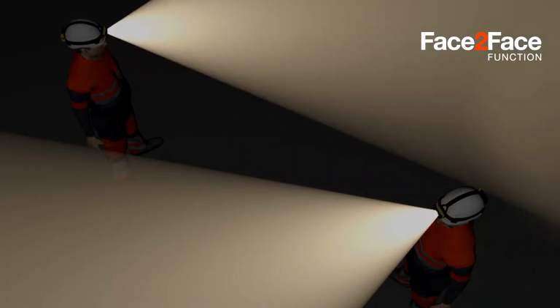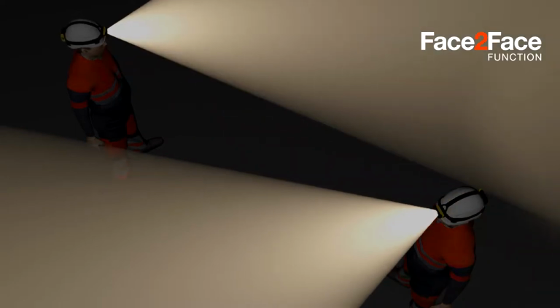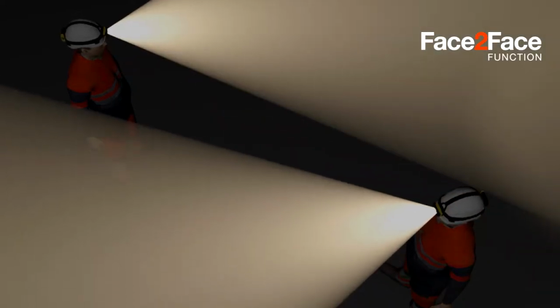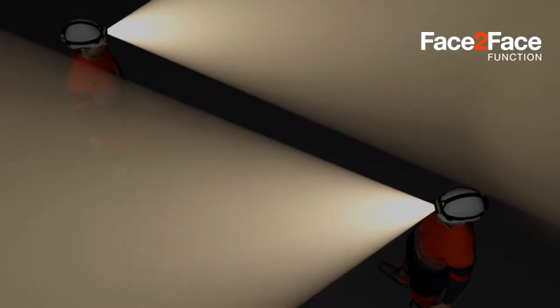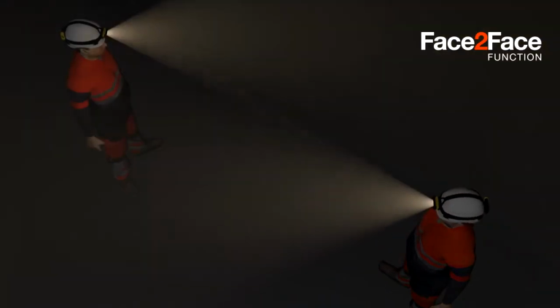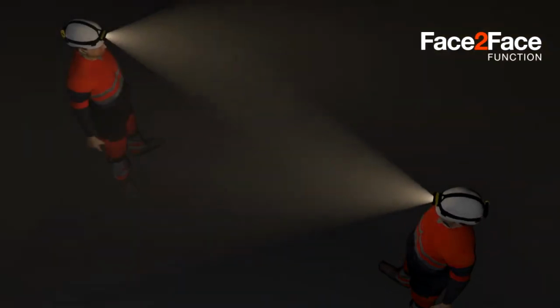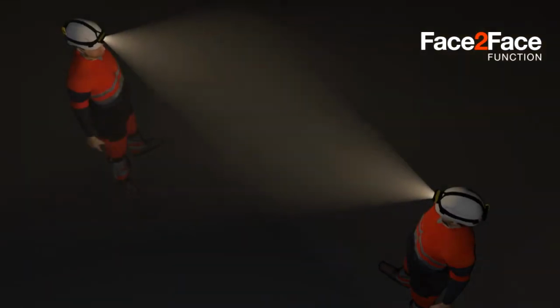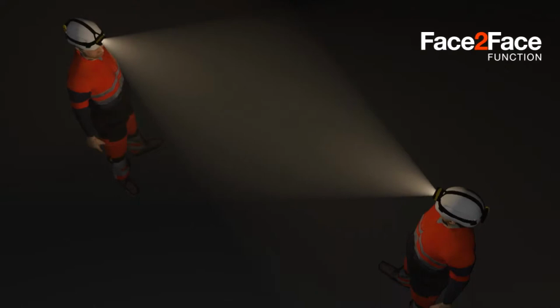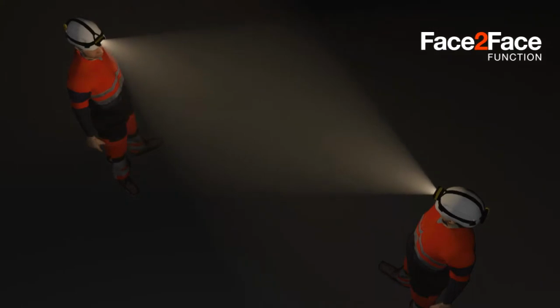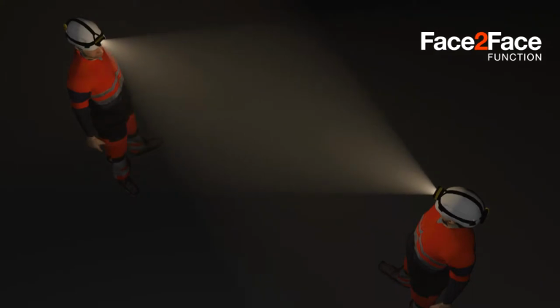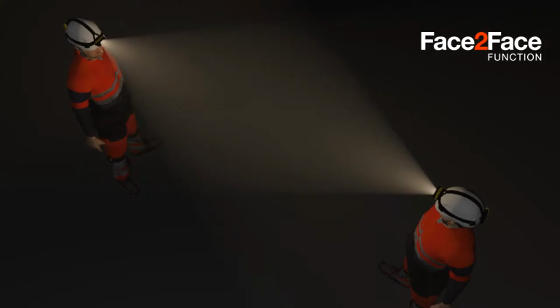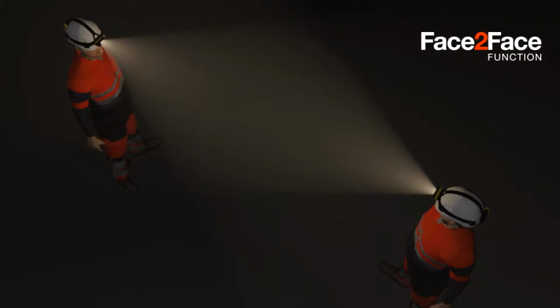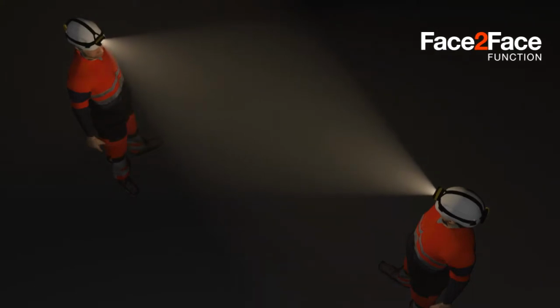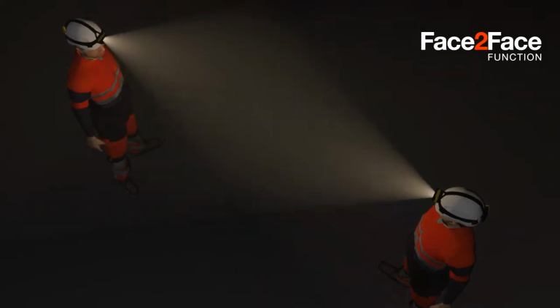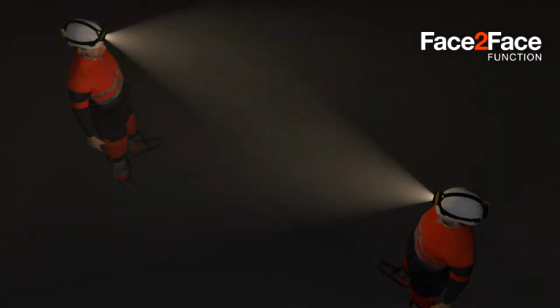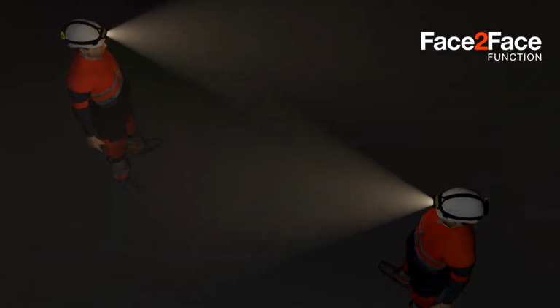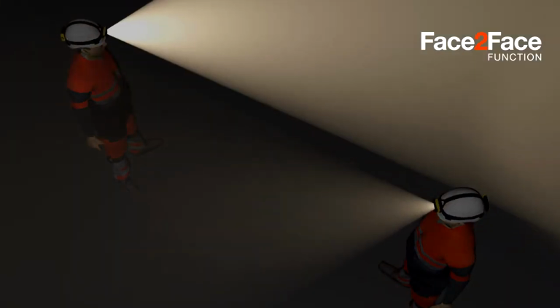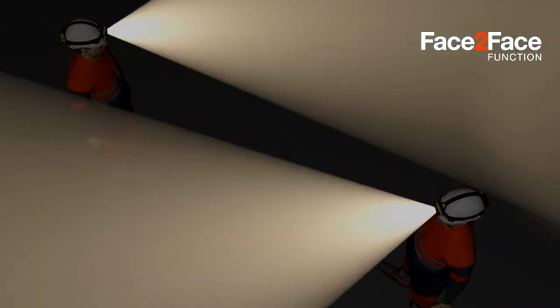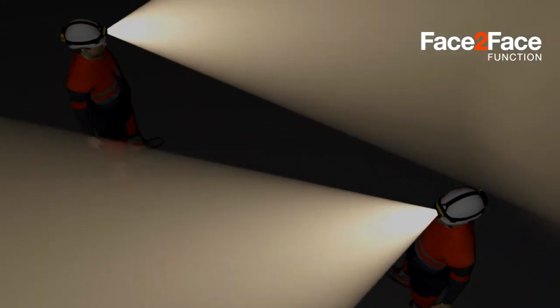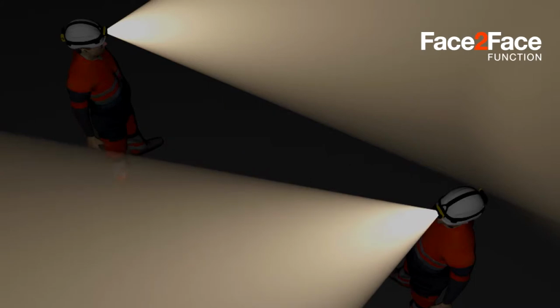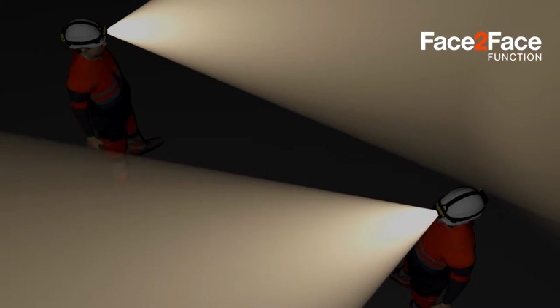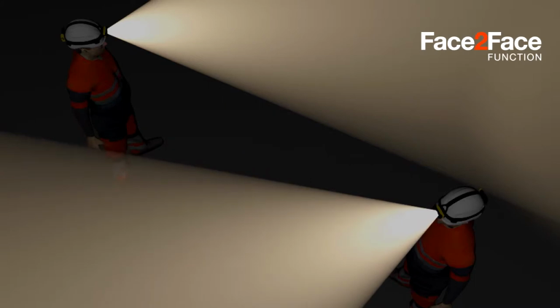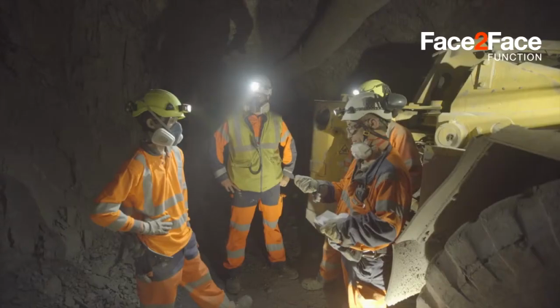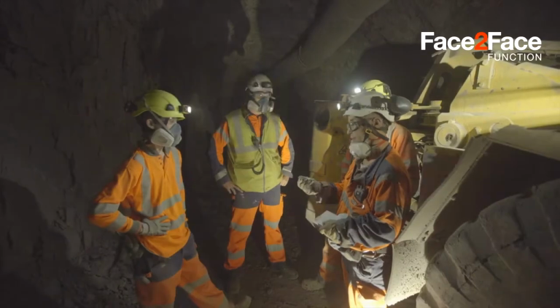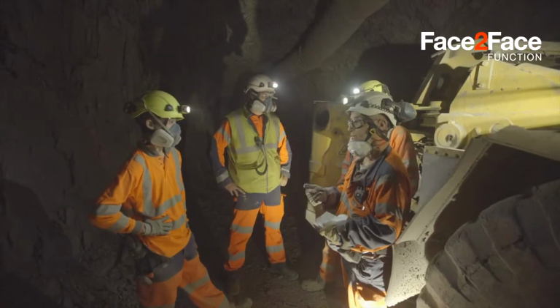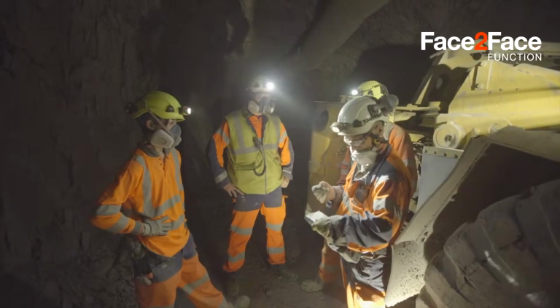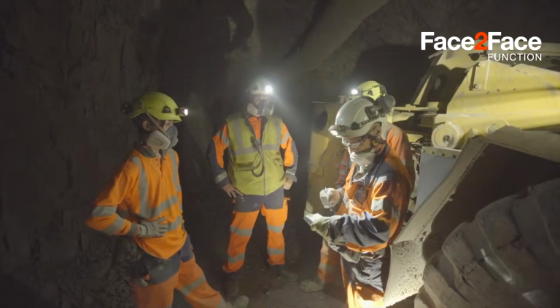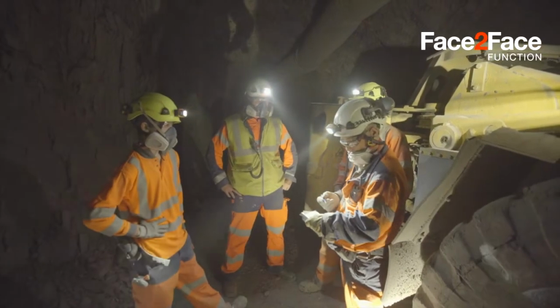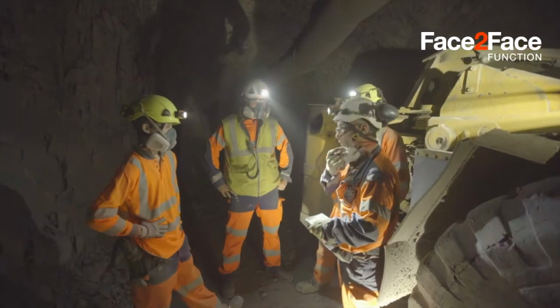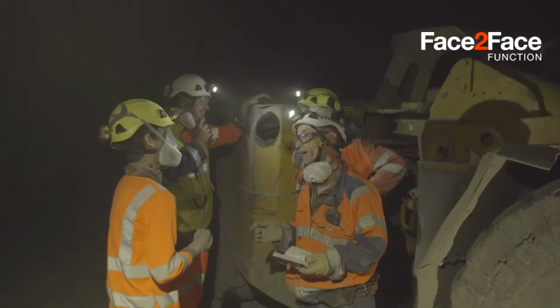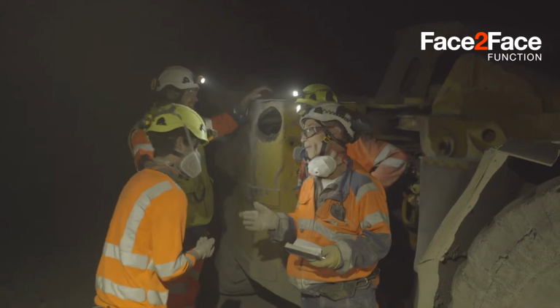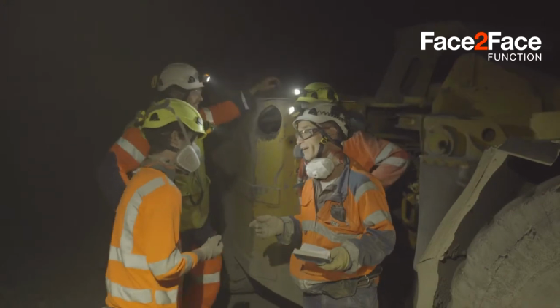When two Duo headlamps face each other, their brightness levels dim simultaneously. Brightness levels return to normal as soon as the beams no longer cross. Face-to-face mode works regardless of the number of Duo headlamps and can be deactivated if needed.